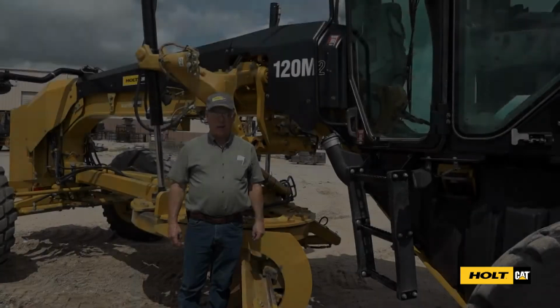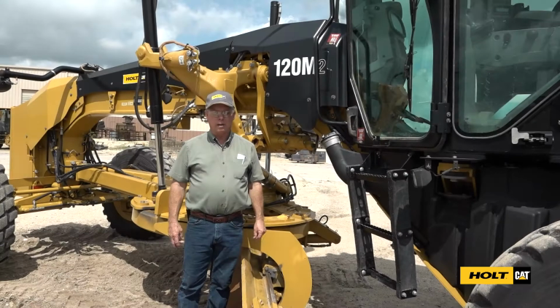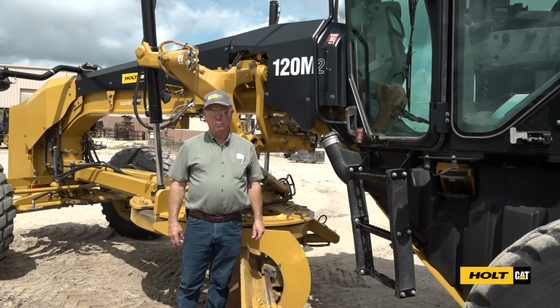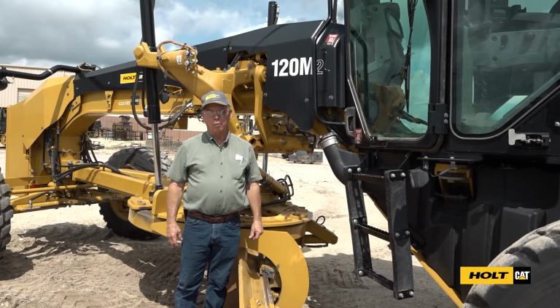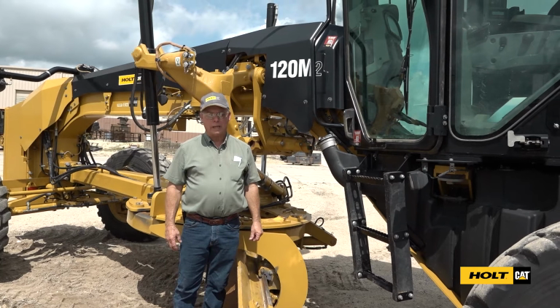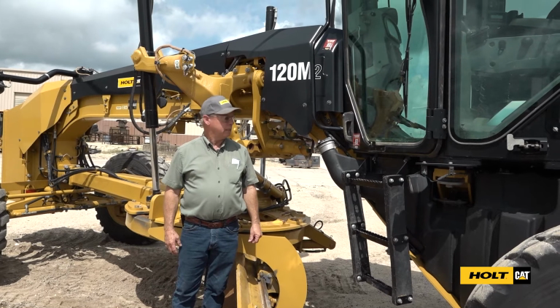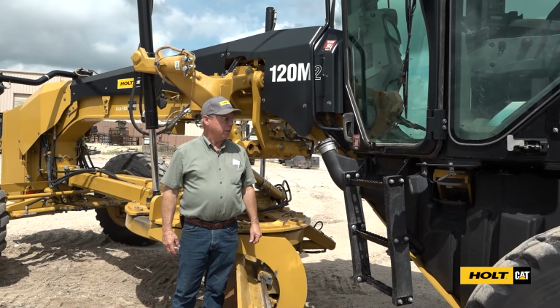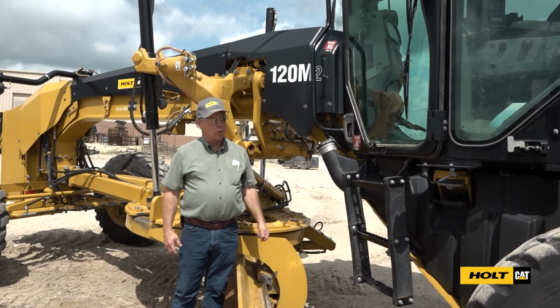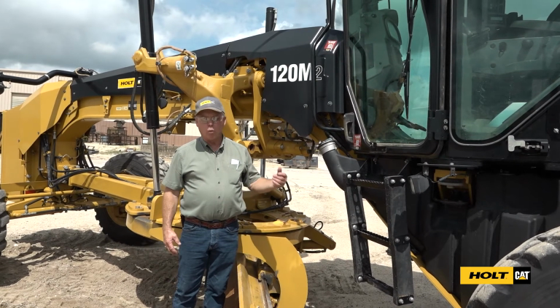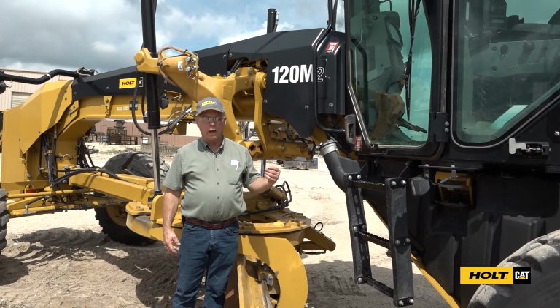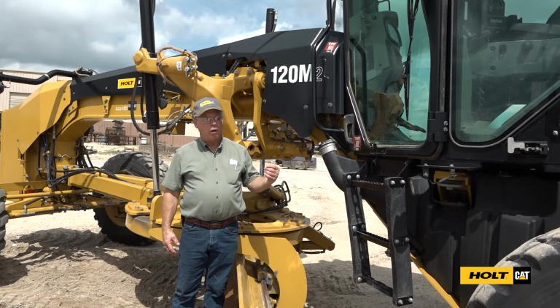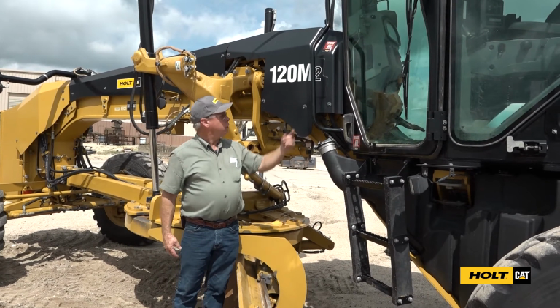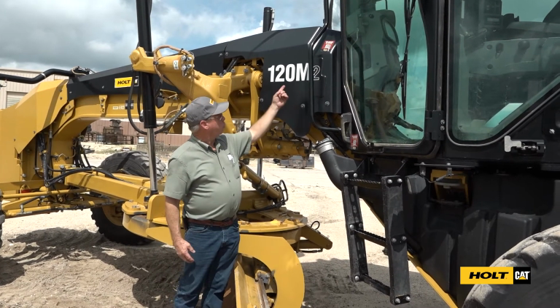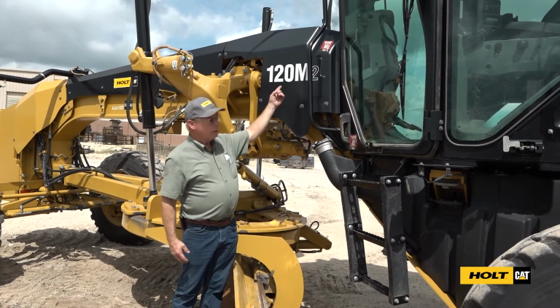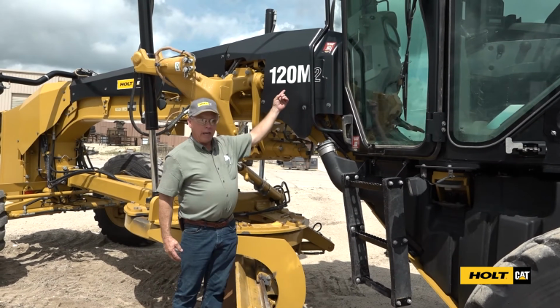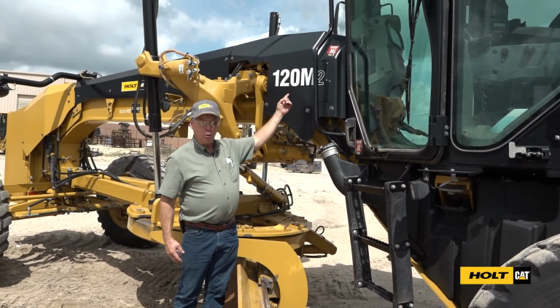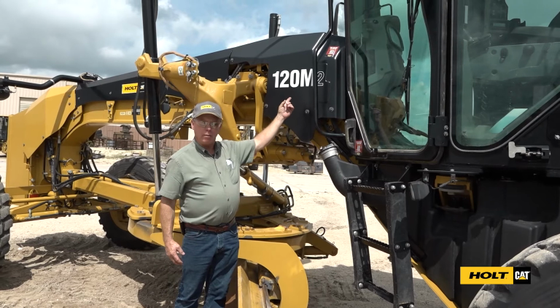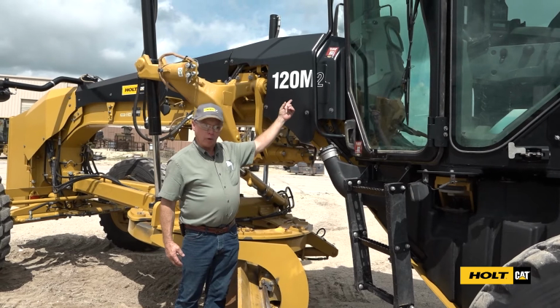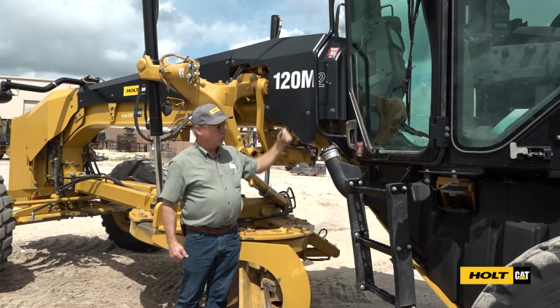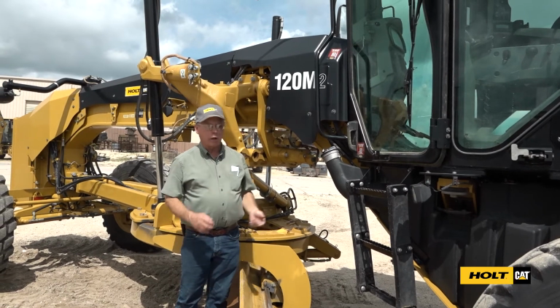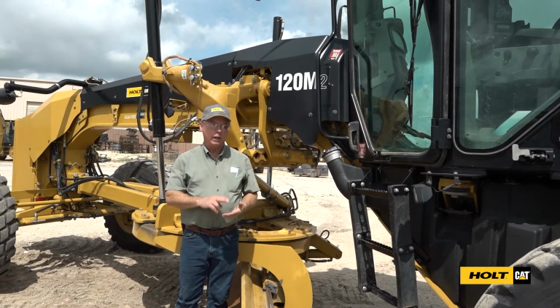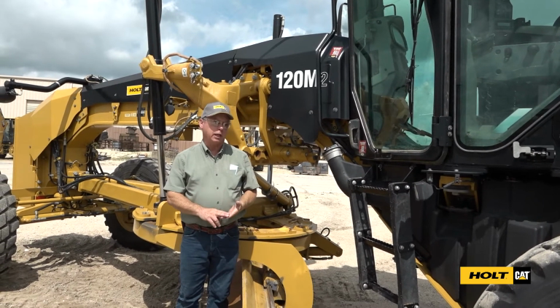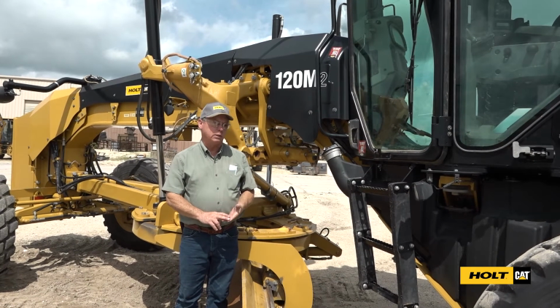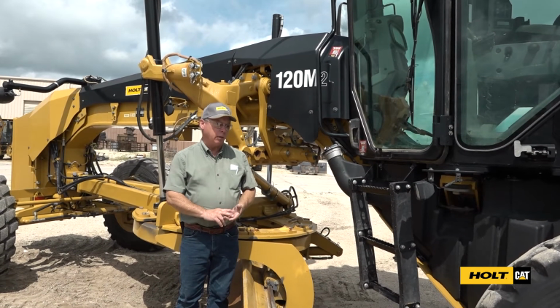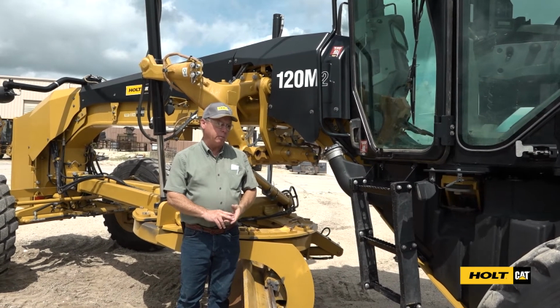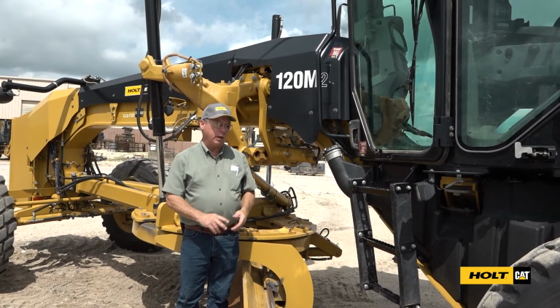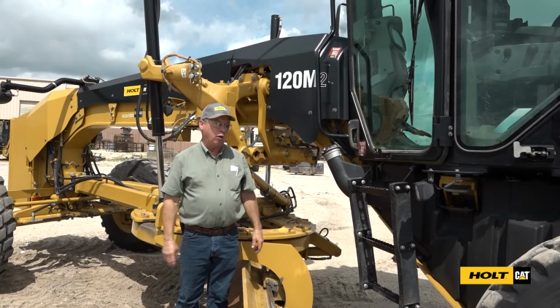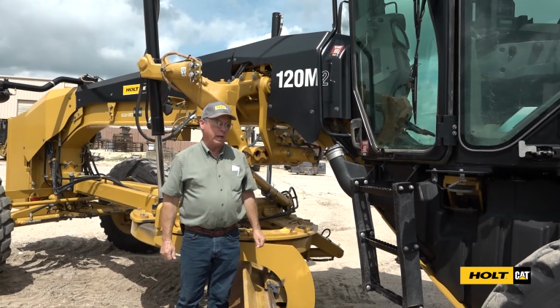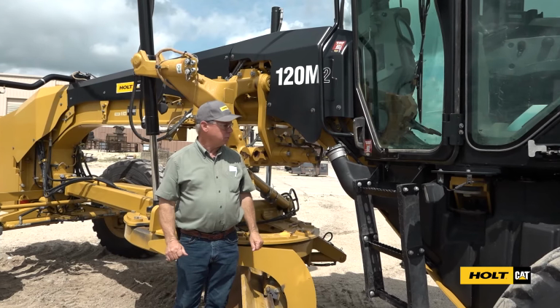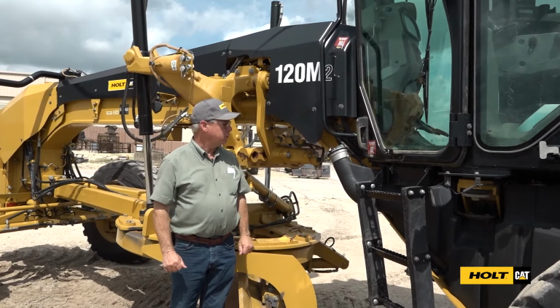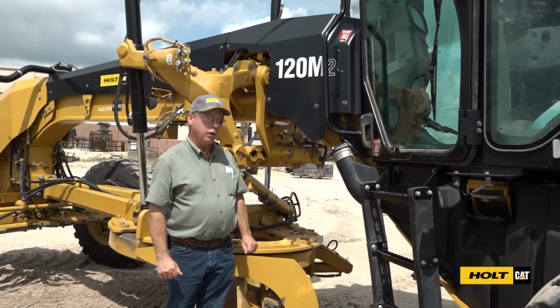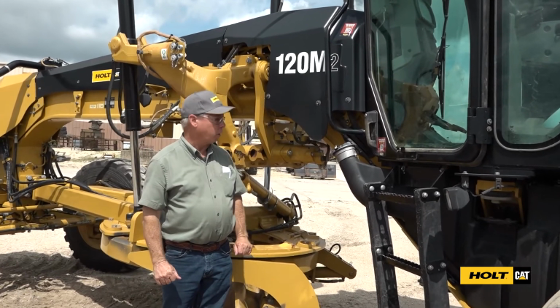Hi, I'm James McElroy with Holt Cat. Today we're going to do a walk around on this 120 M2 Cat motor grader. We're going to look at all of our daily checkpoints that we need to be keeping an eye on when we have these machines in the dirt working.